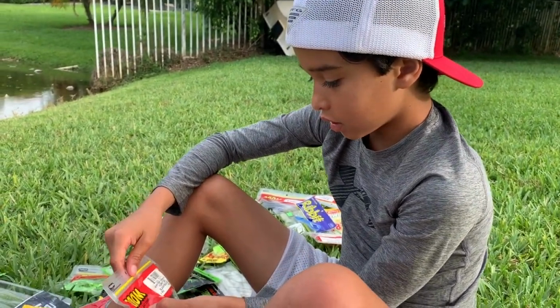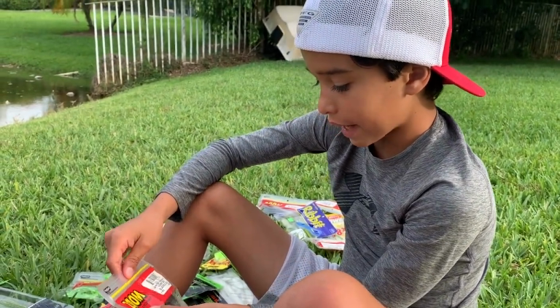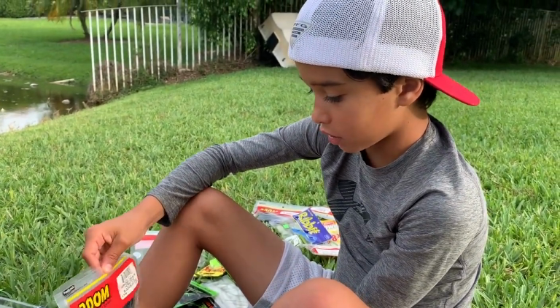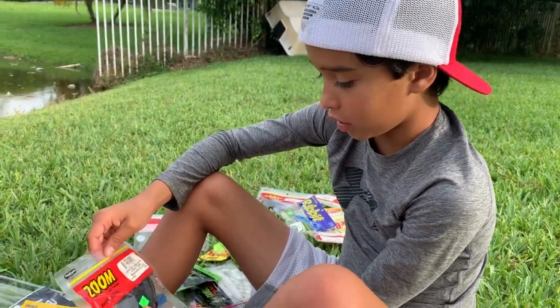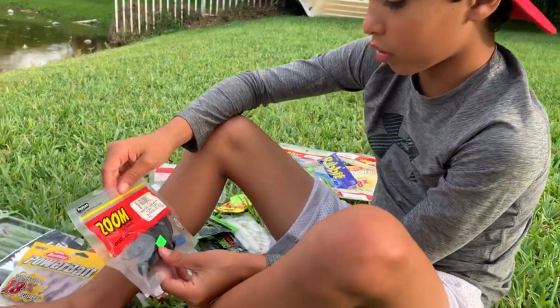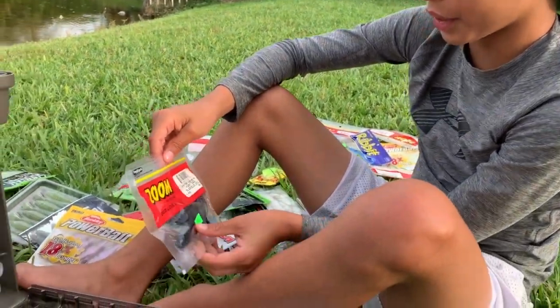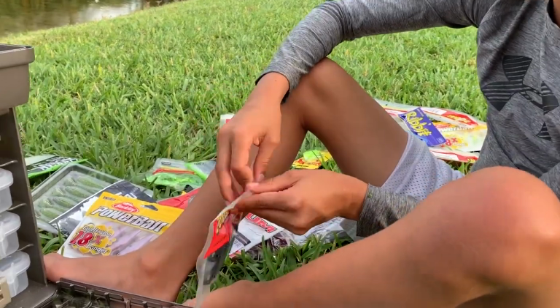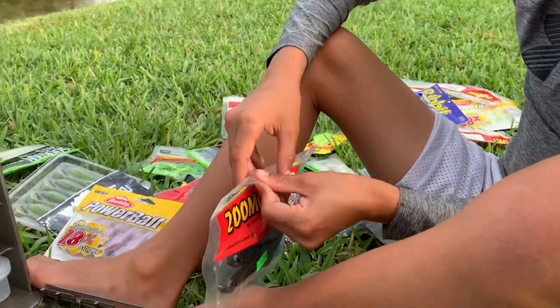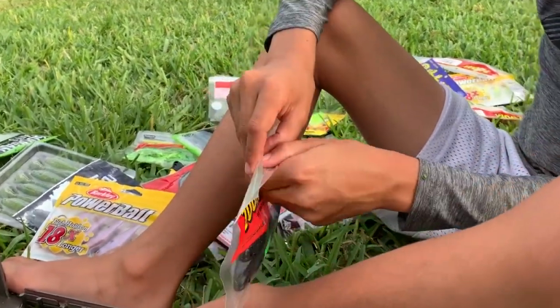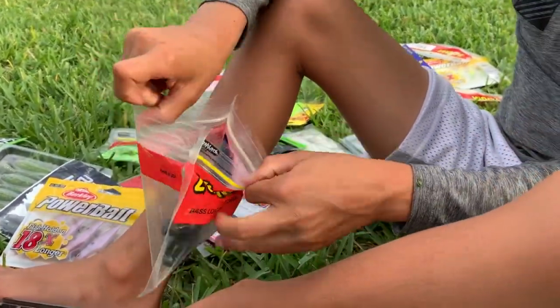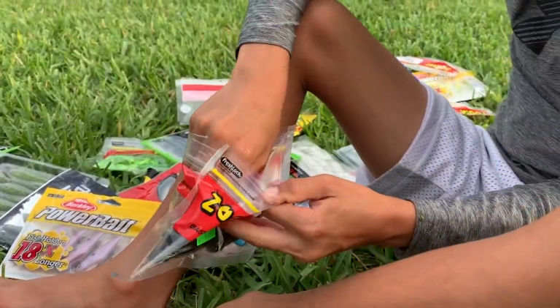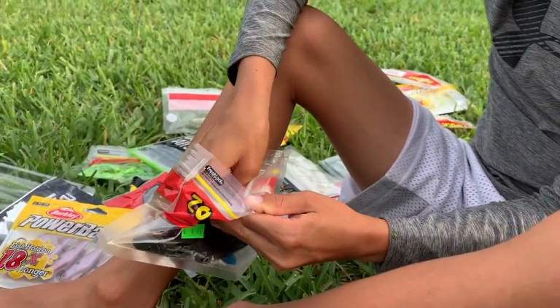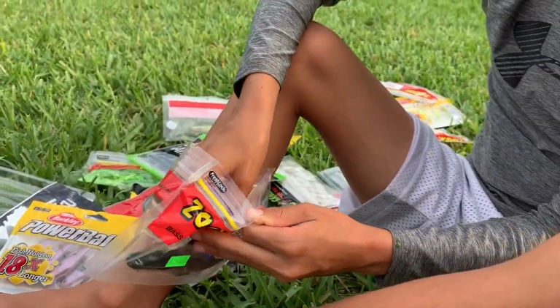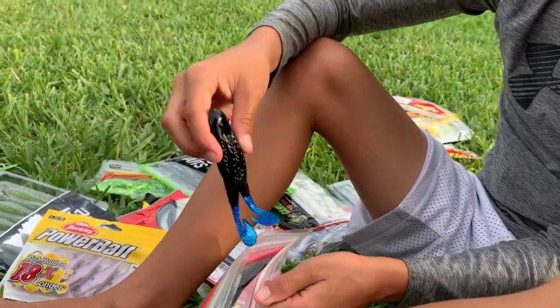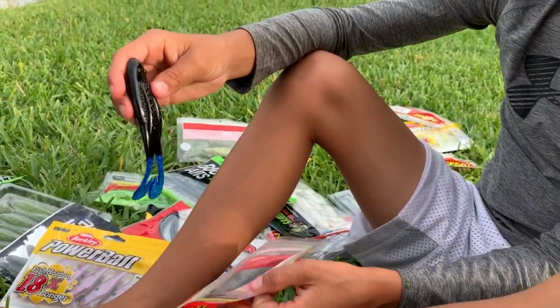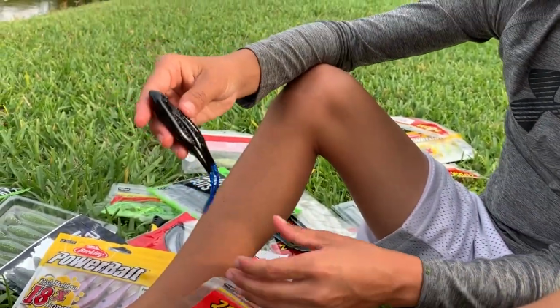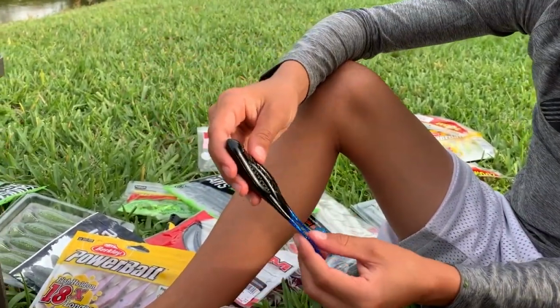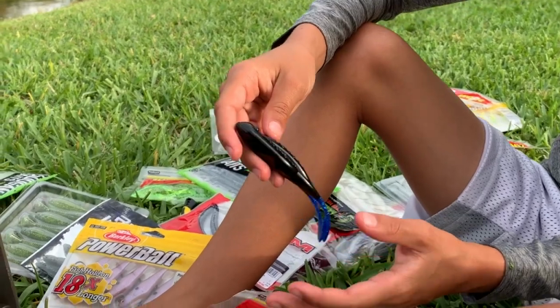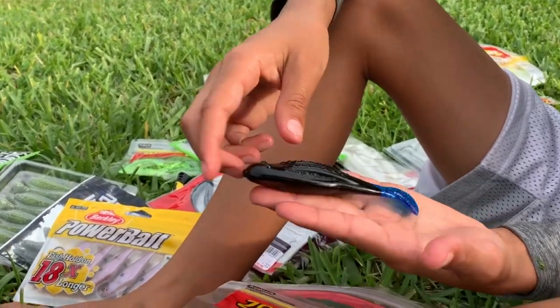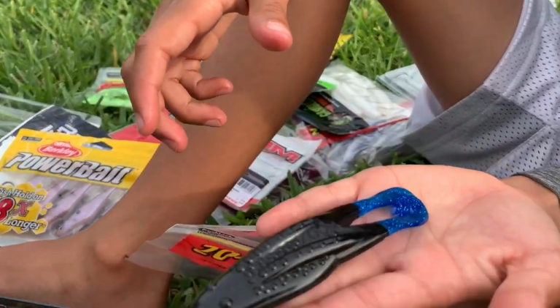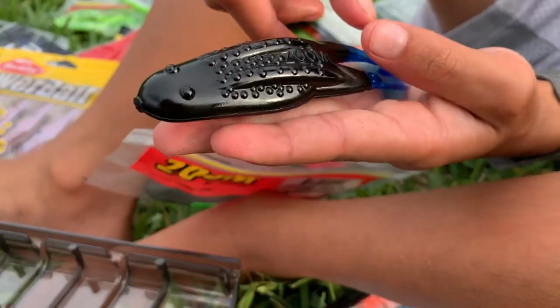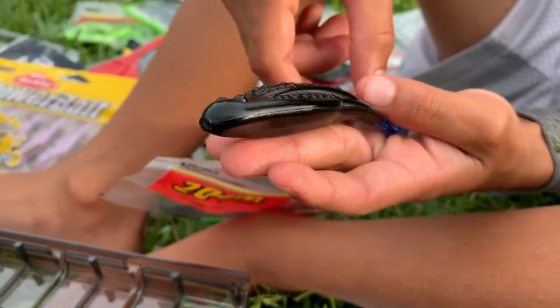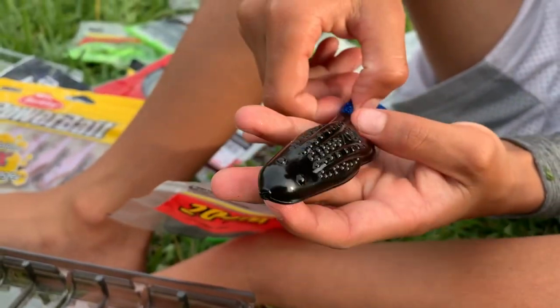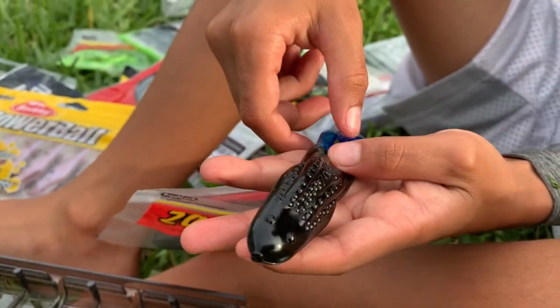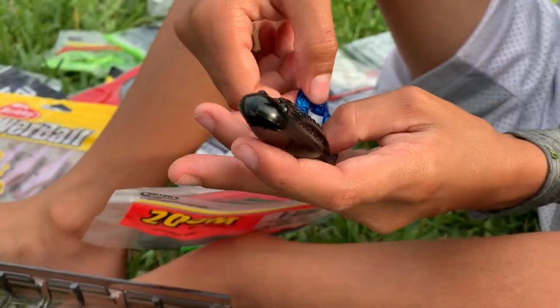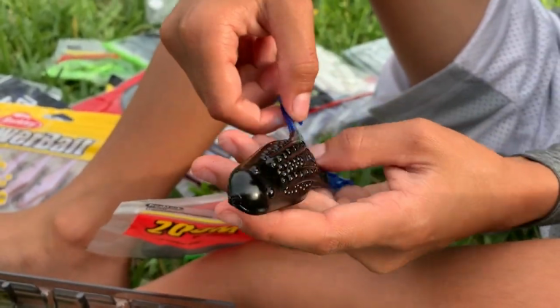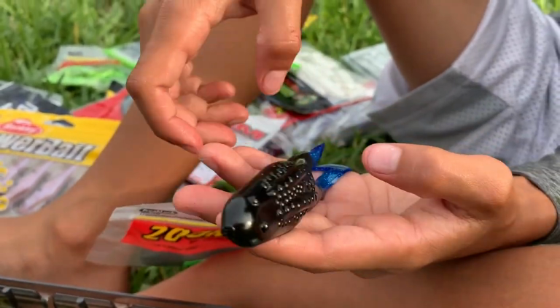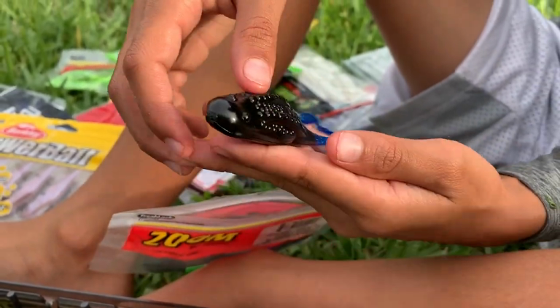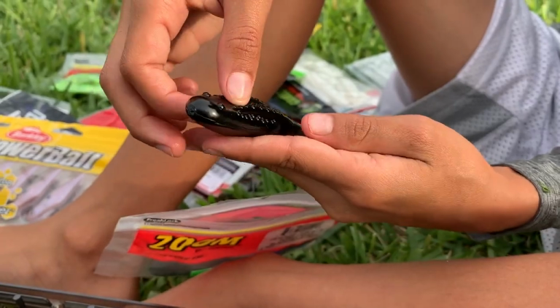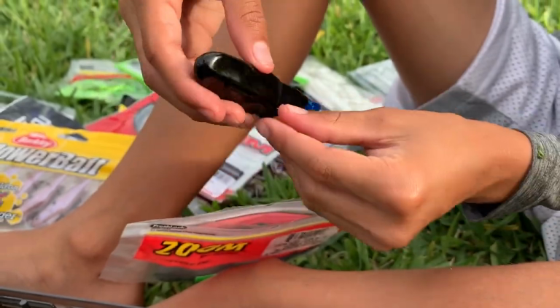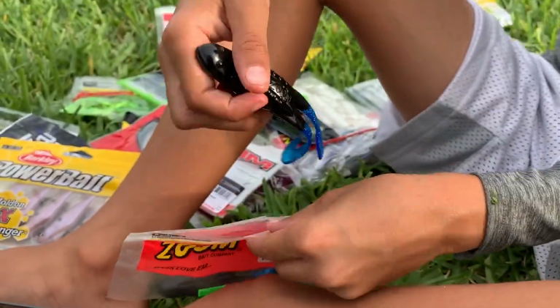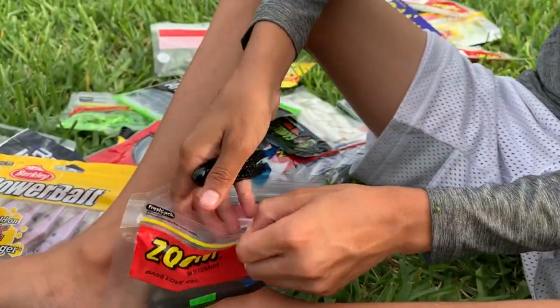Next bait are these horny toads right here. I've actually caught so much bass on these — they look really weird but trust me, you'll catch a bunch of bass. They actually work really well.